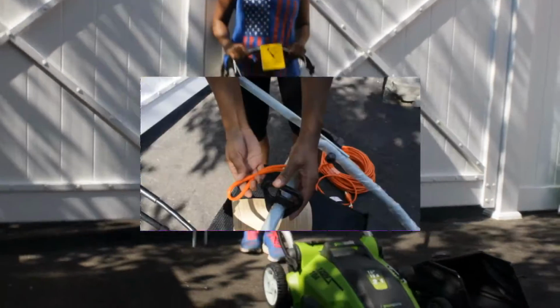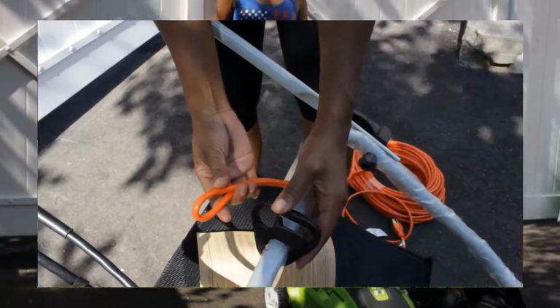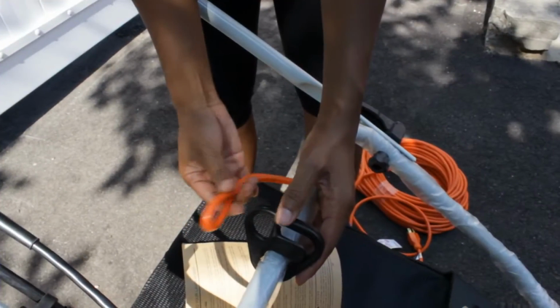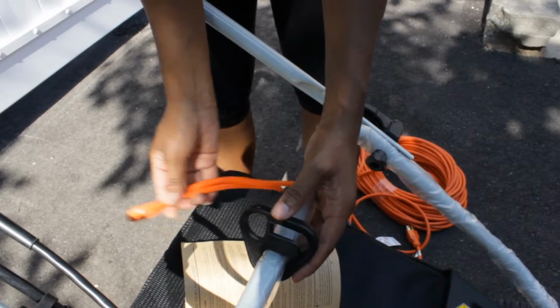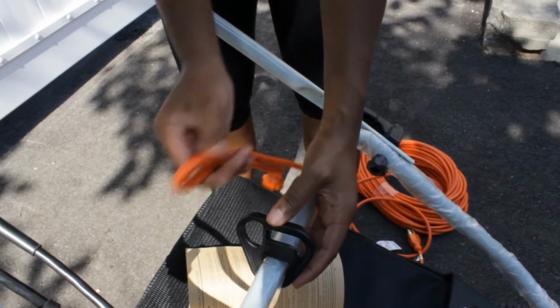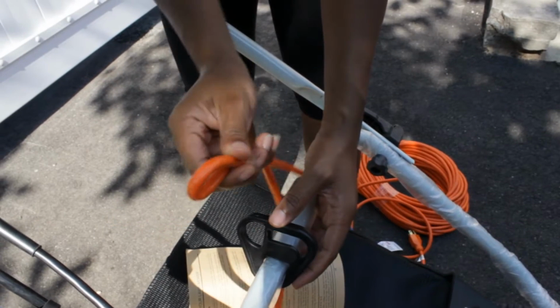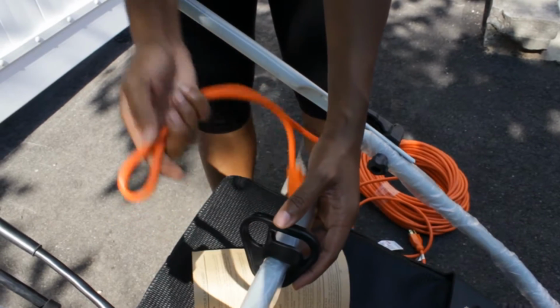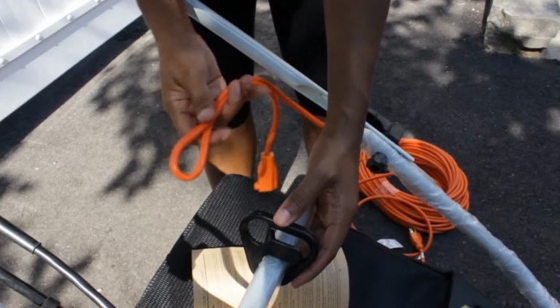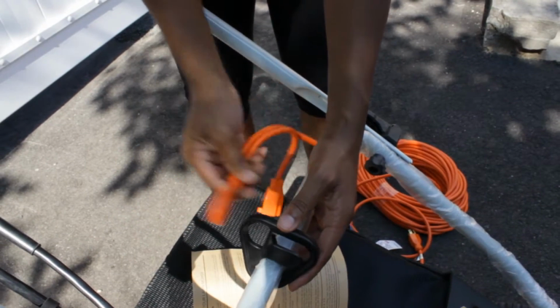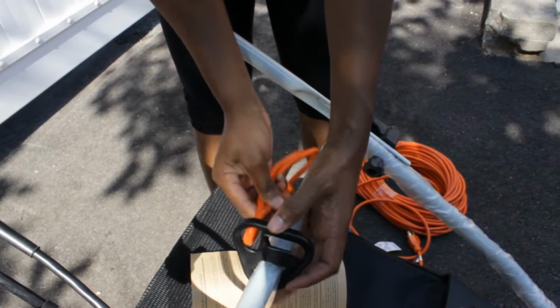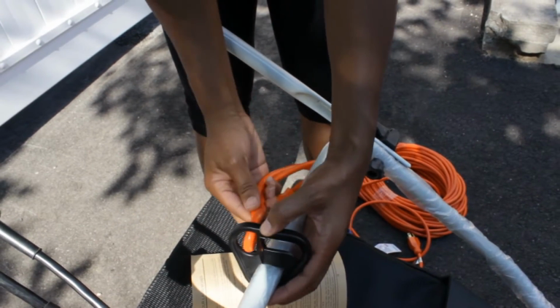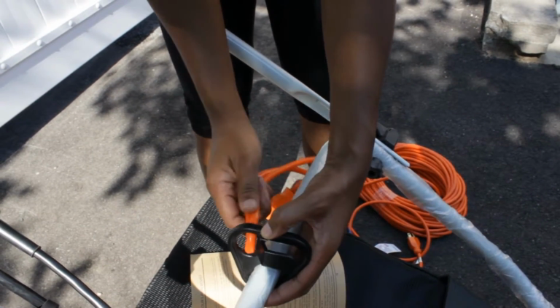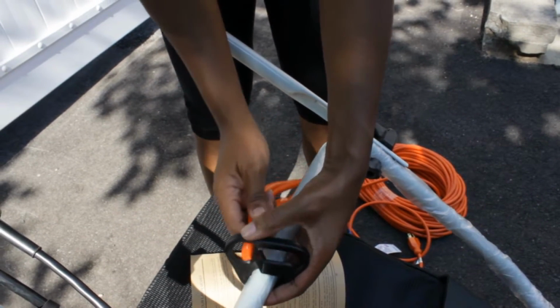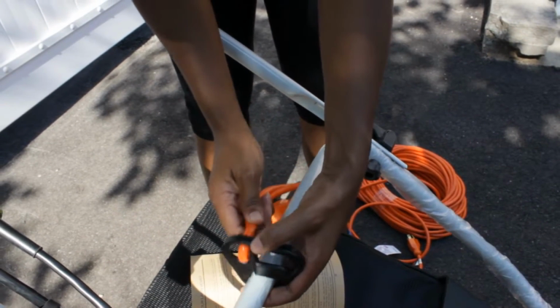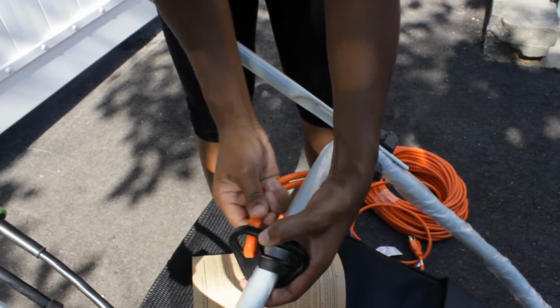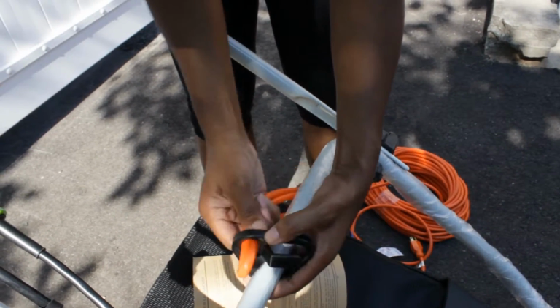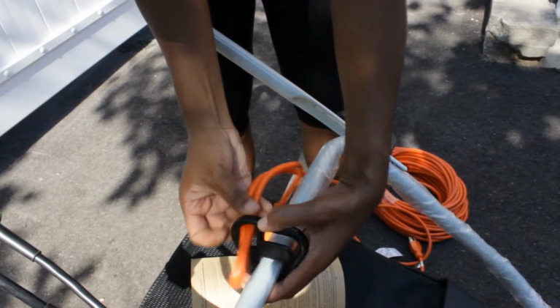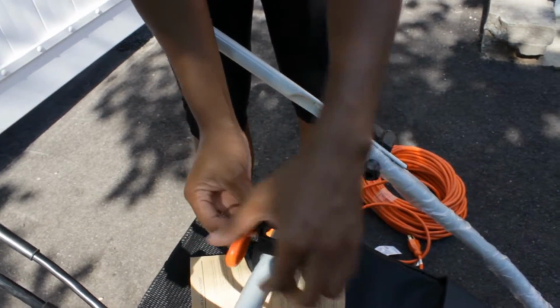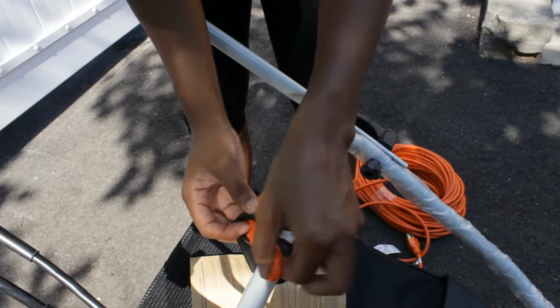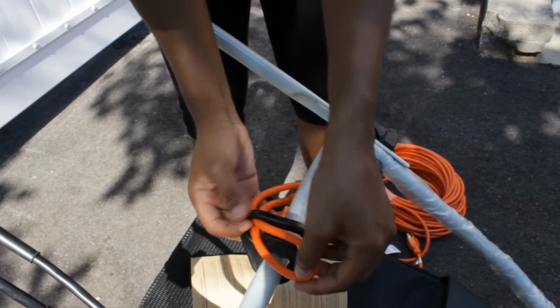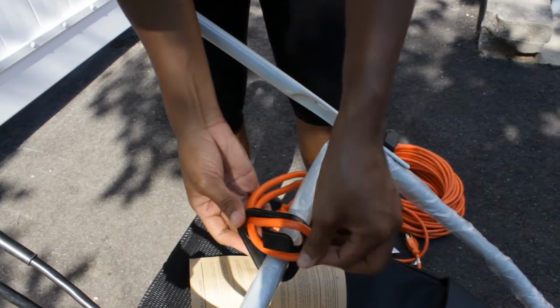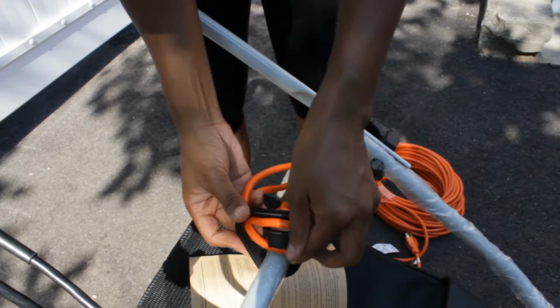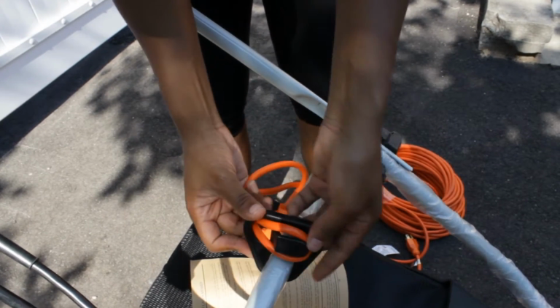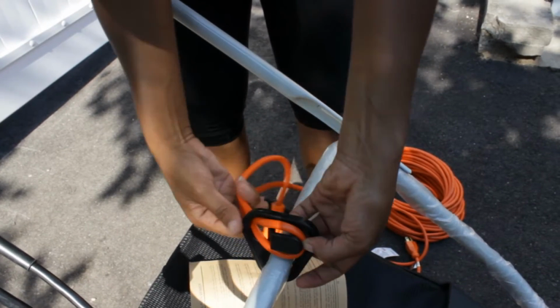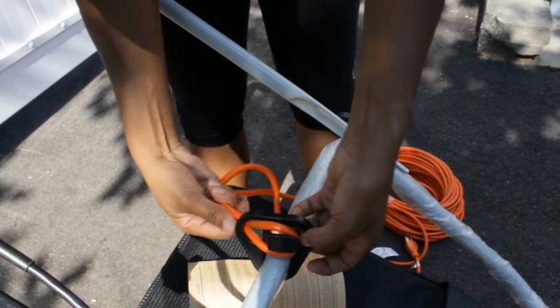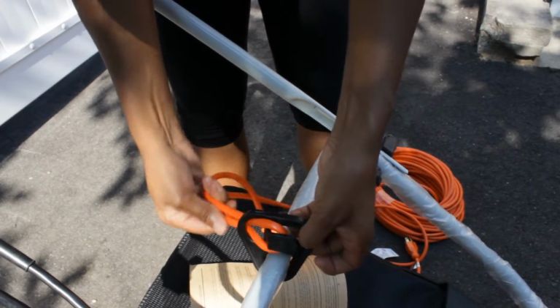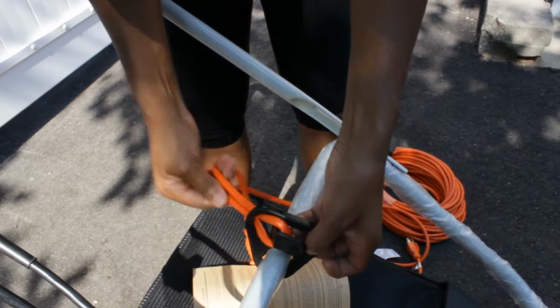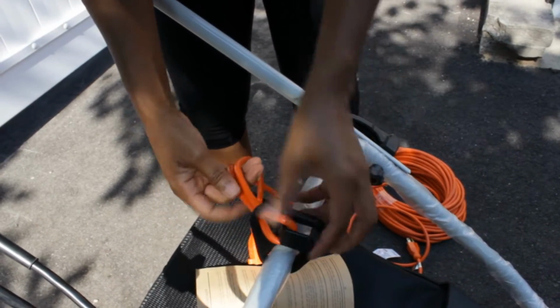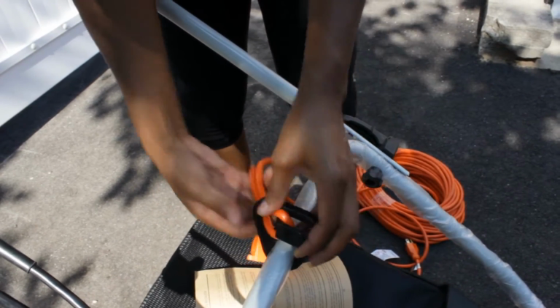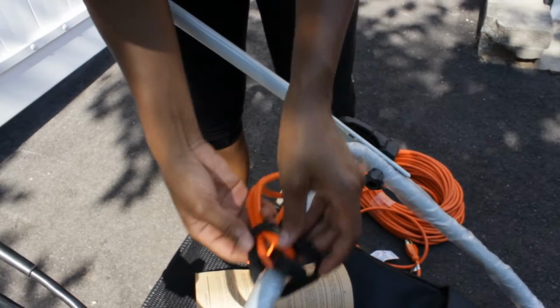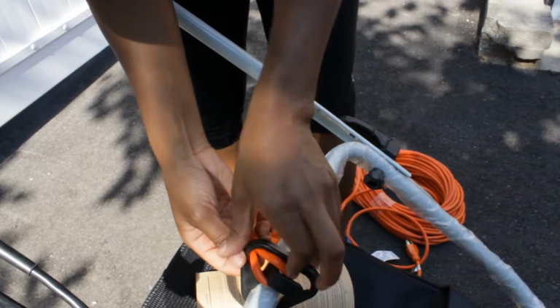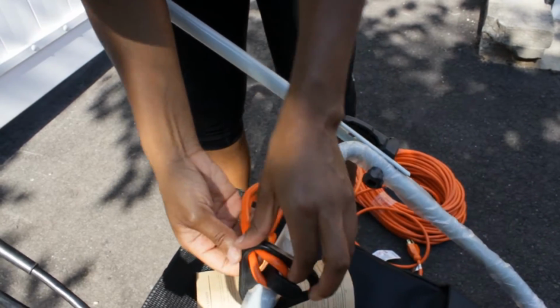This lawnmower is equipped with a cord retainer in order to prevent the extension cord from disconnecting from the power cord while the mower is in use. The cord retainer hangs from the cord guide bar and it's easy to assemble.